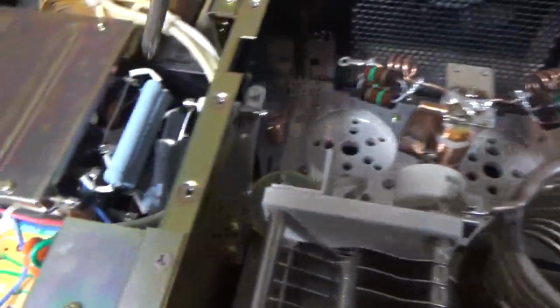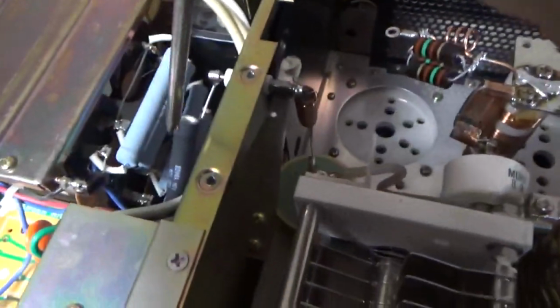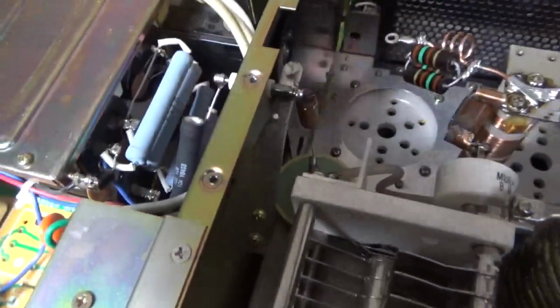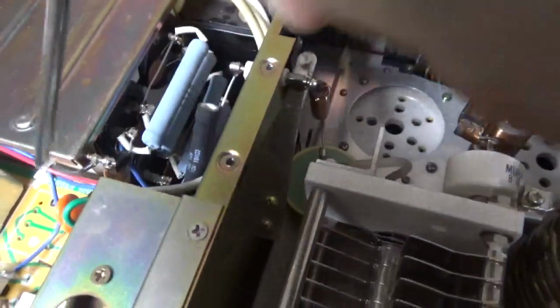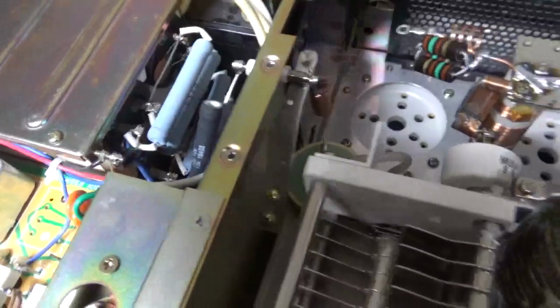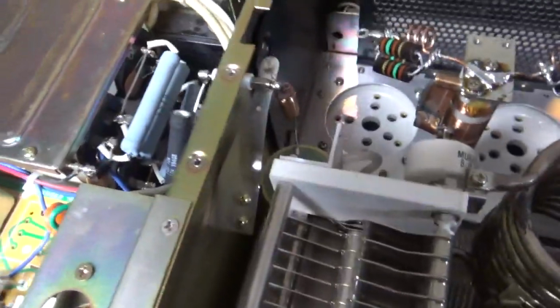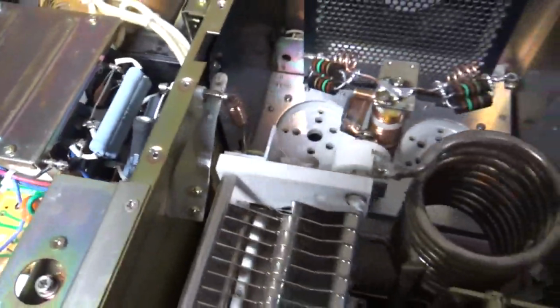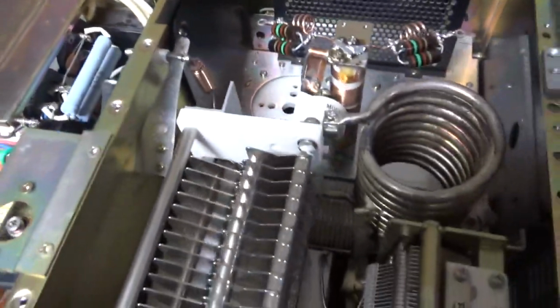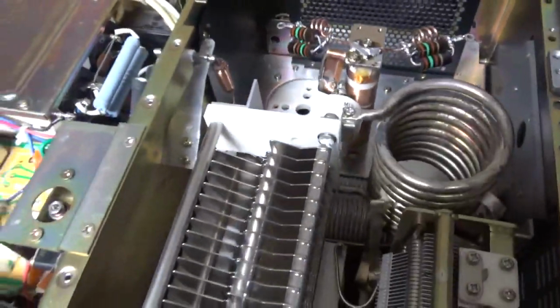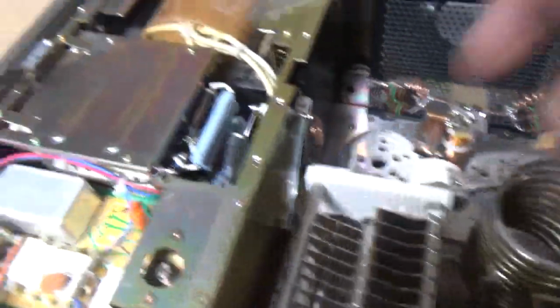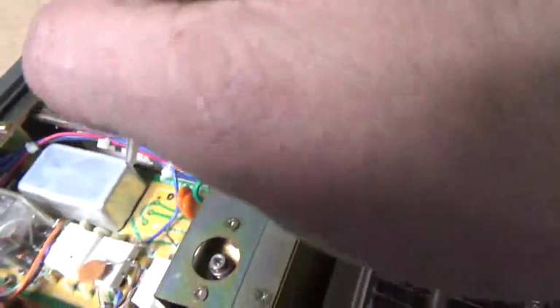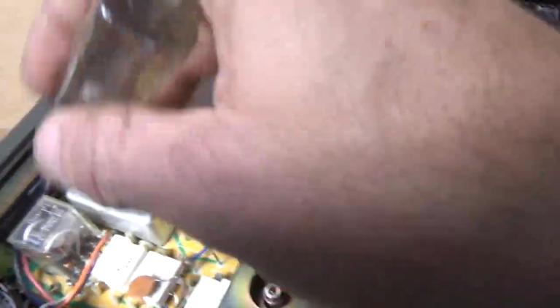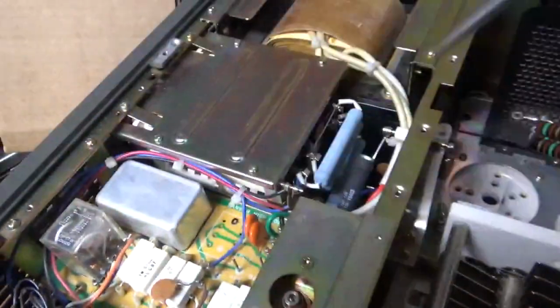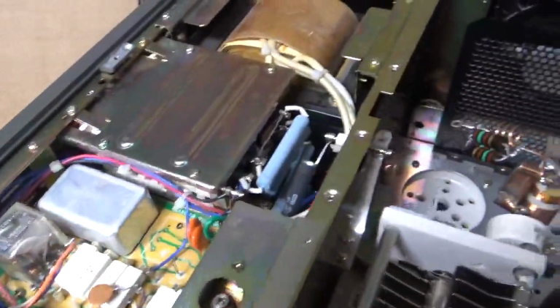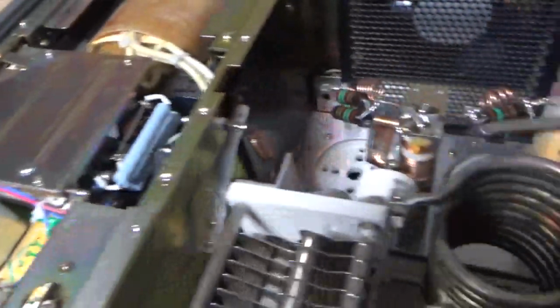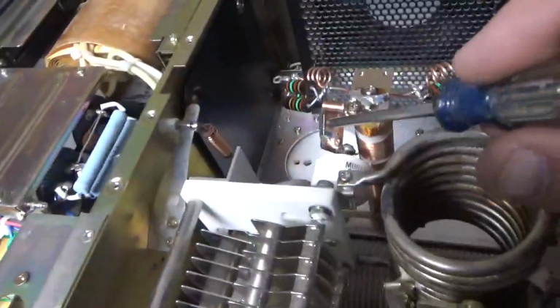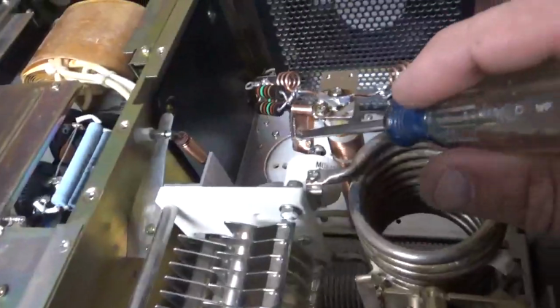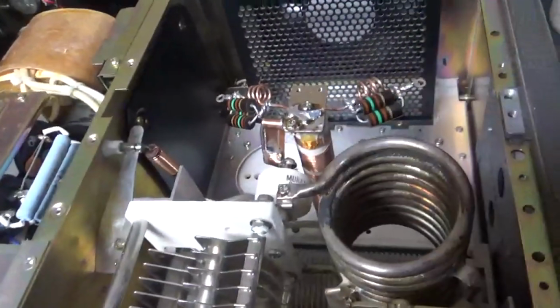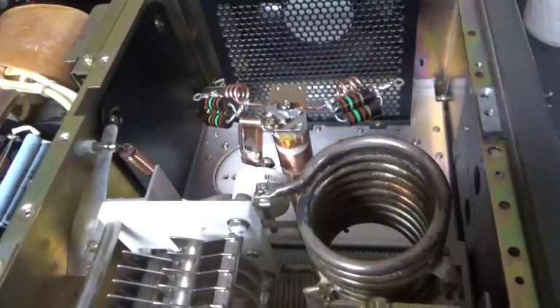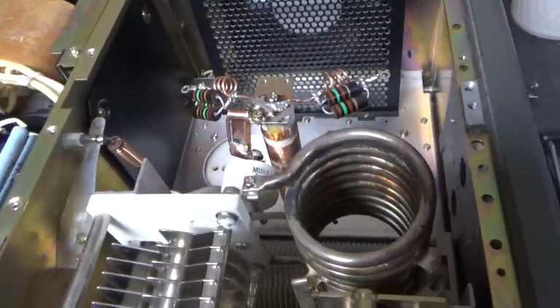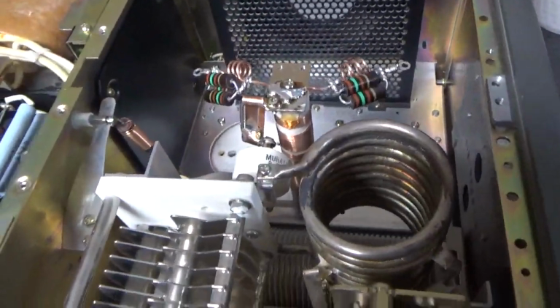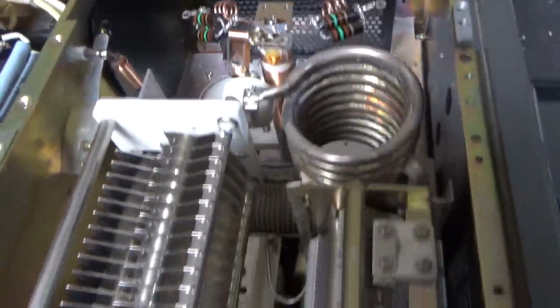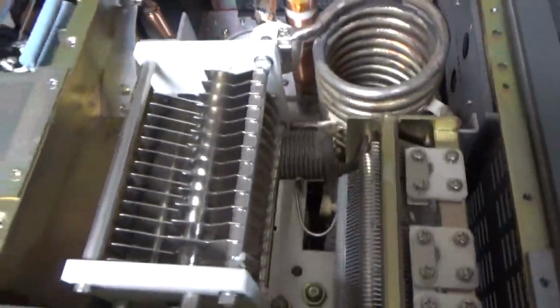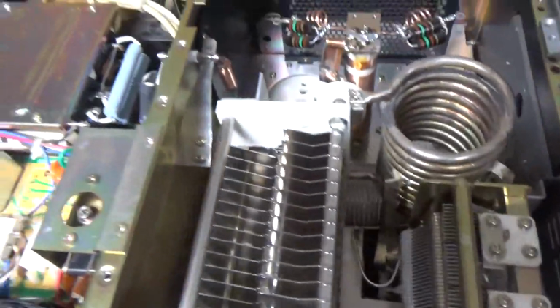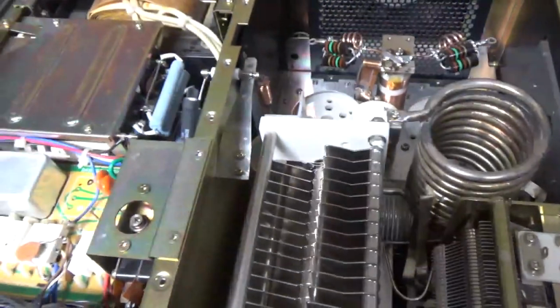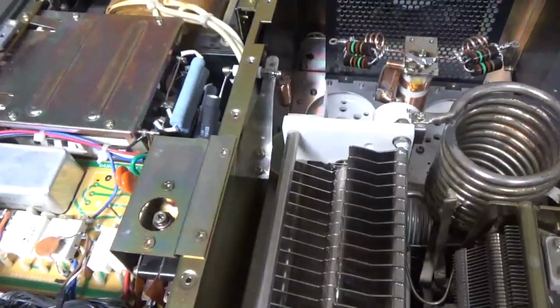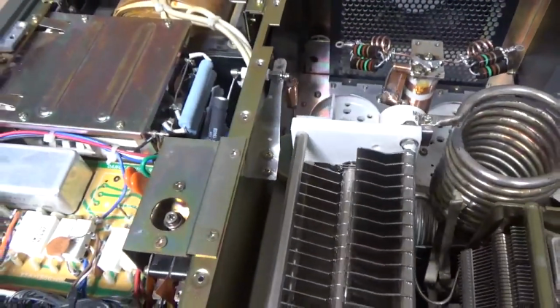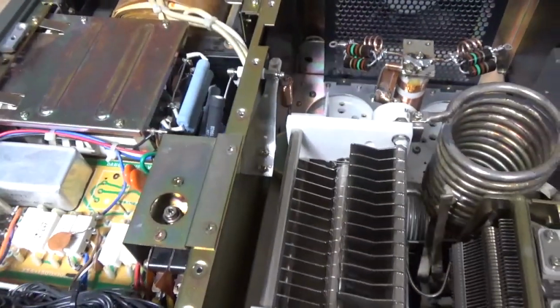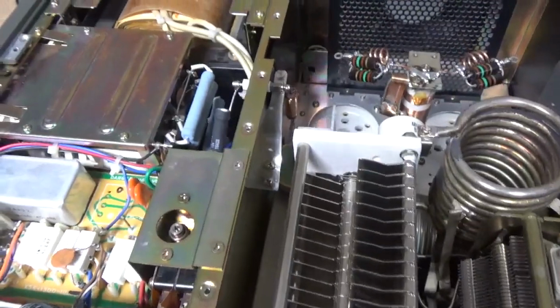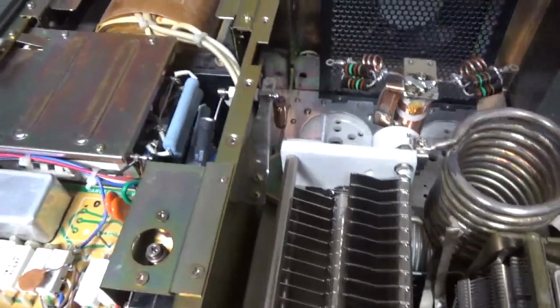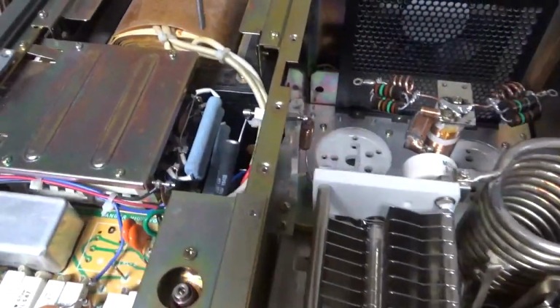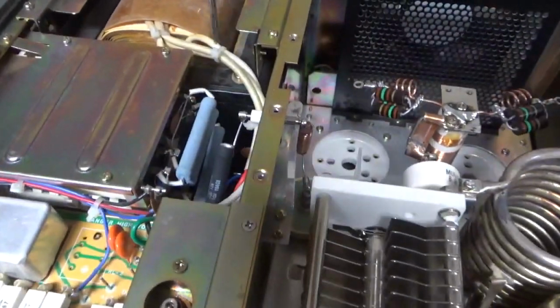Series glitch resistor. Meter protection diode. Zip-tied the wiring over here. Added the strap over here. I'll flip it over and I'll show you the bottom. Also, zip-tied this wiring.